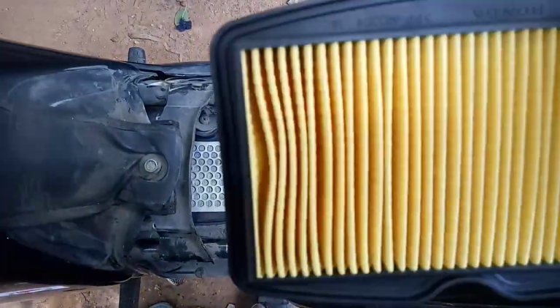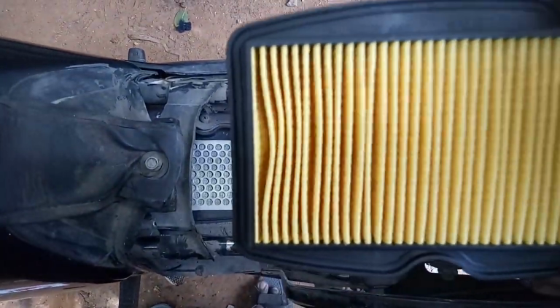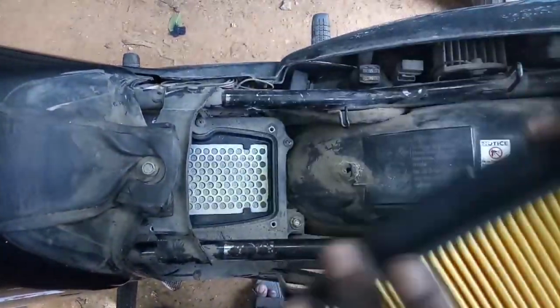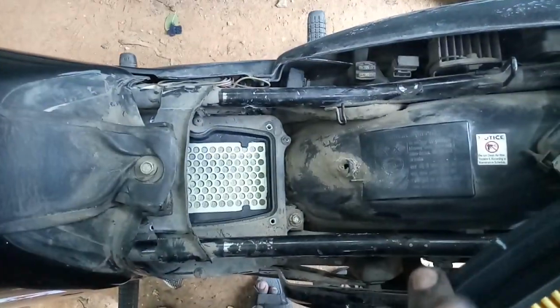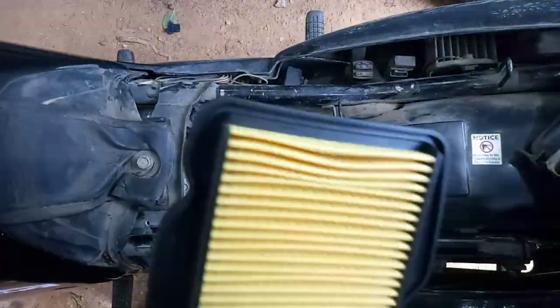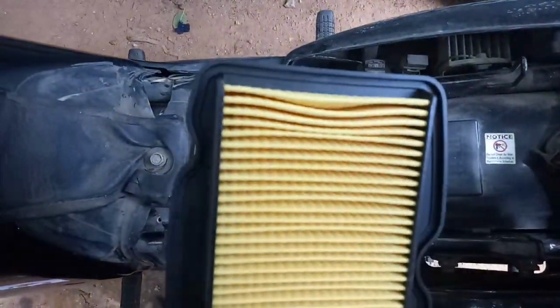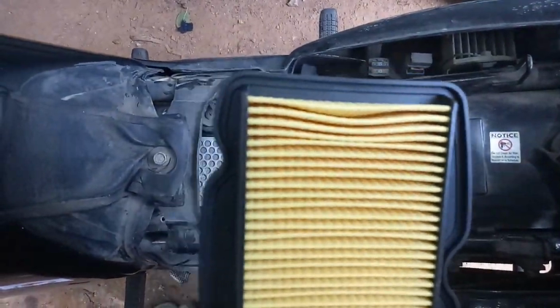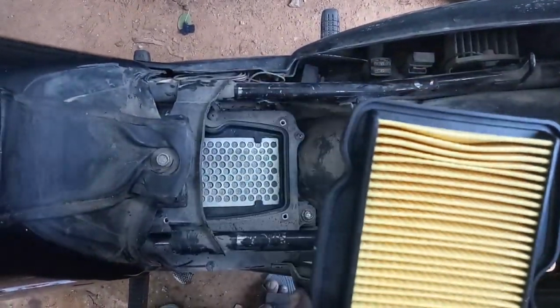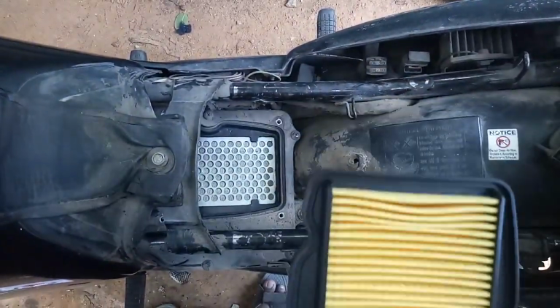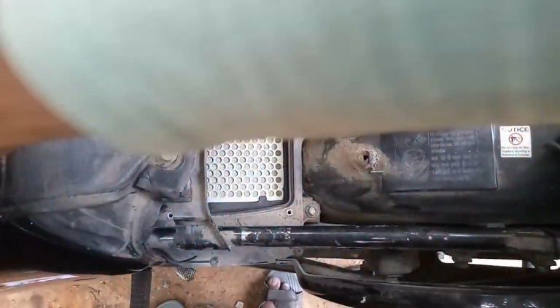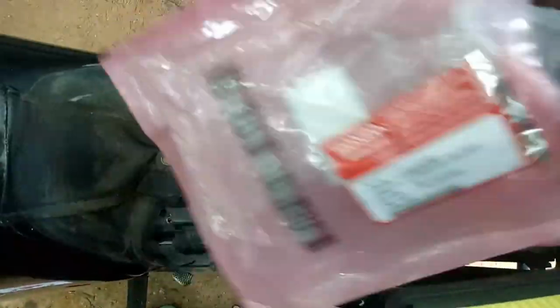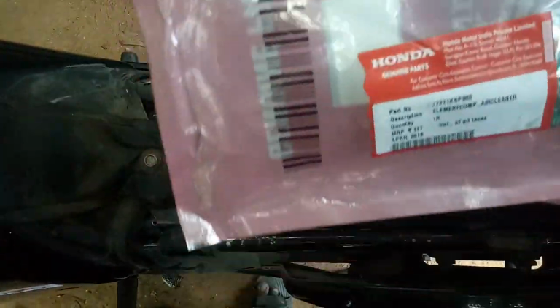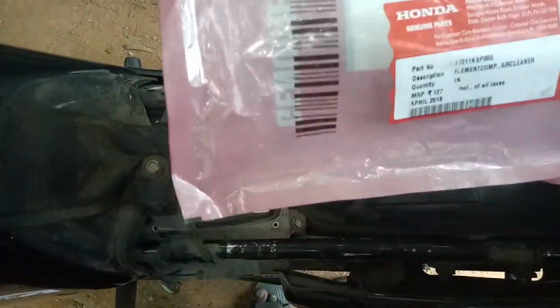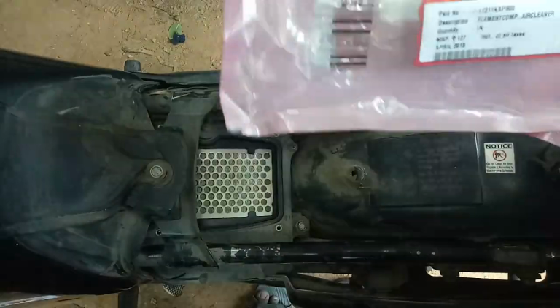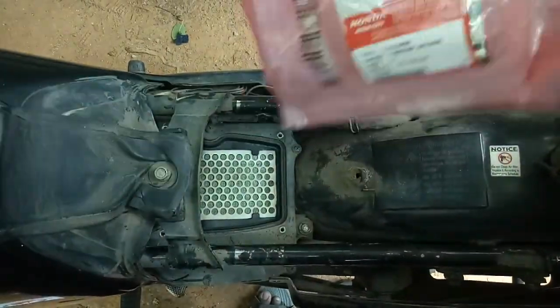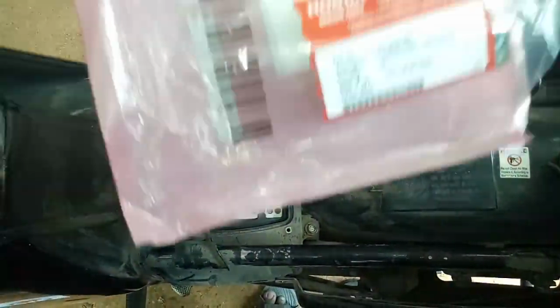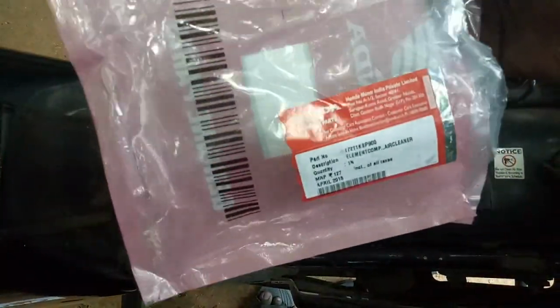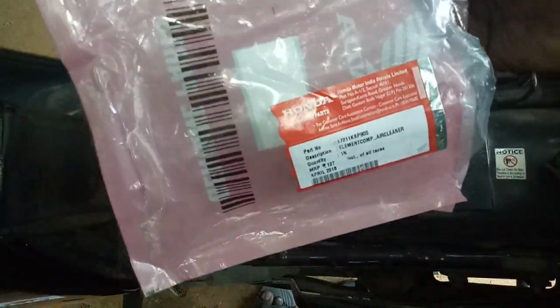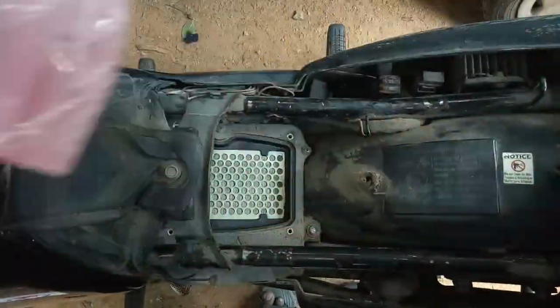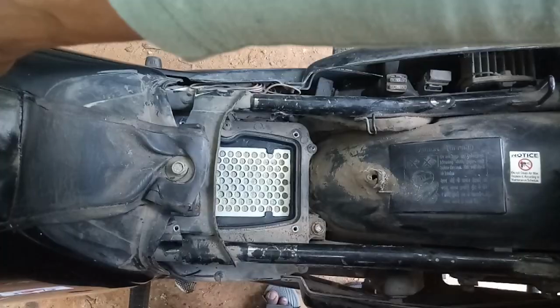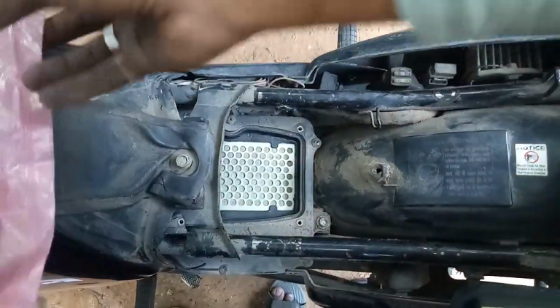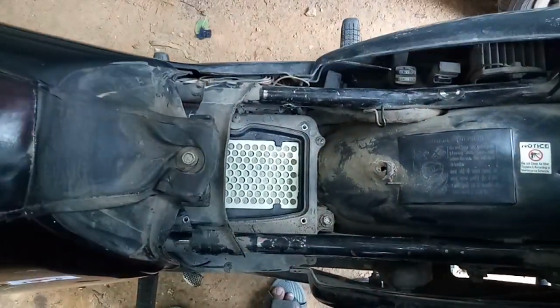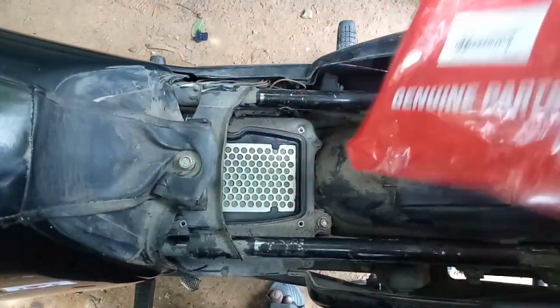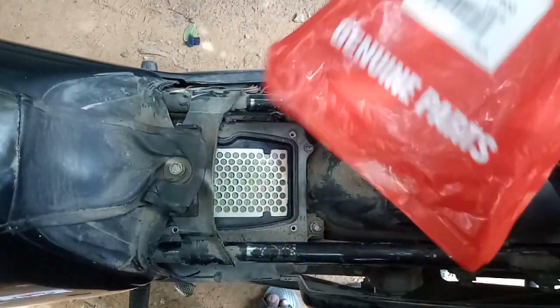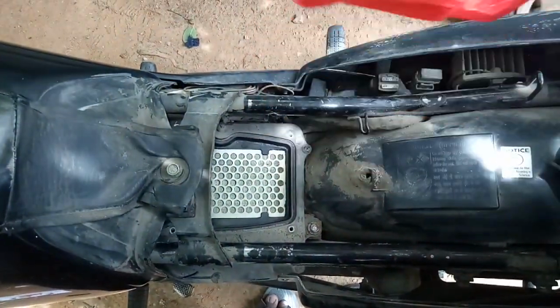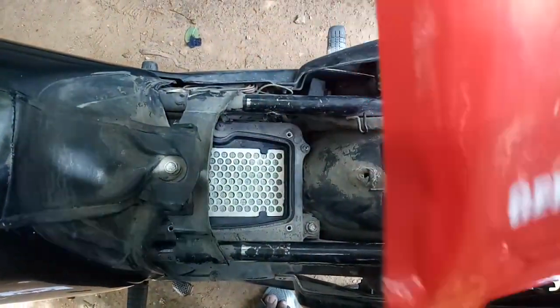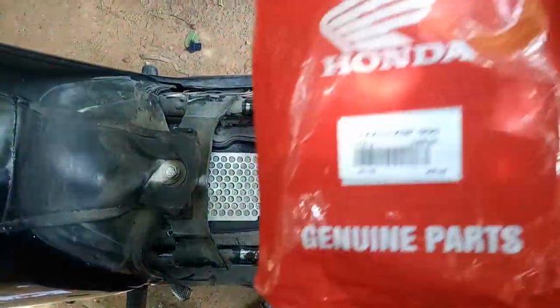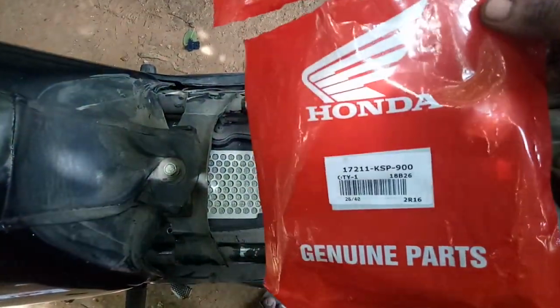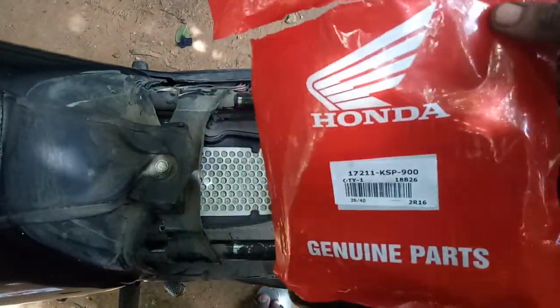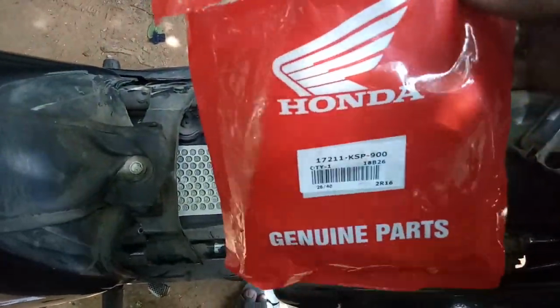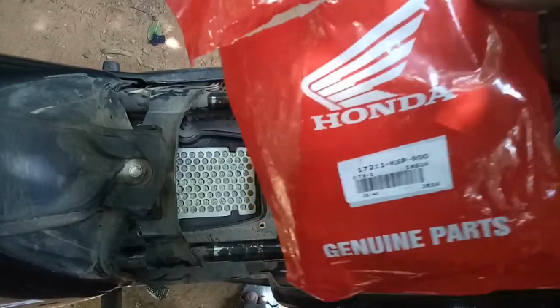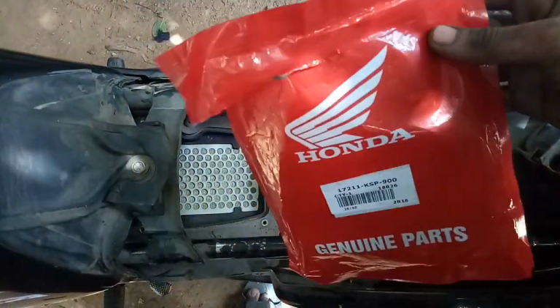Here's the new filter — I just opened it. Make sure you buy genuine Honda parts, because there are lots of fake parts sold under the Honda name. You can identify genuine parts by the packaging, and there are lots of videos to check whether it's genuine or not — just have a look at those videos.